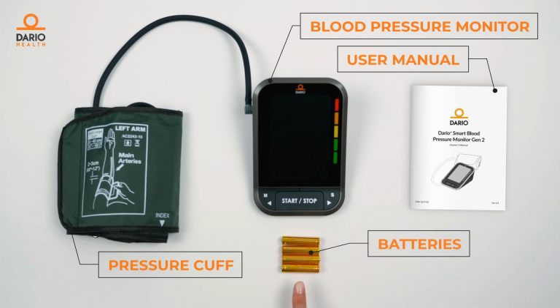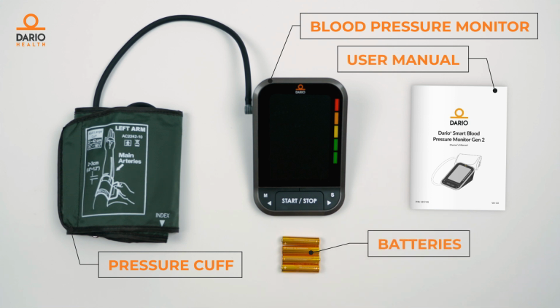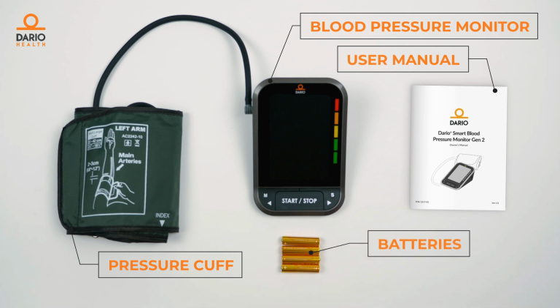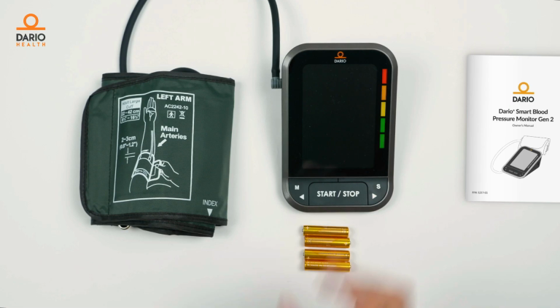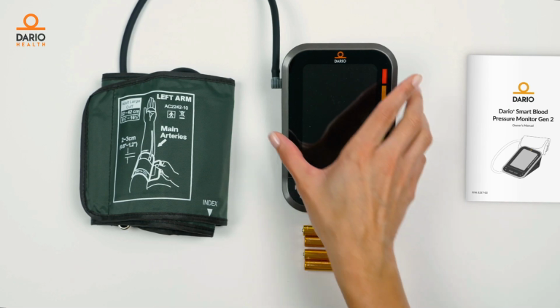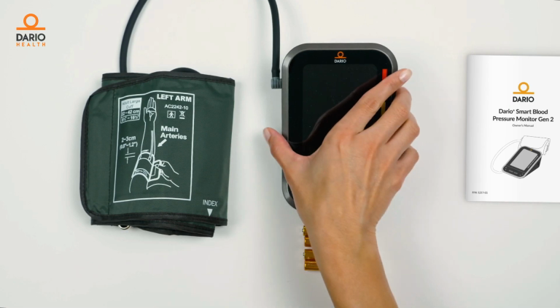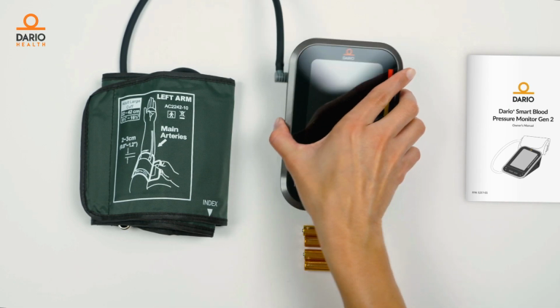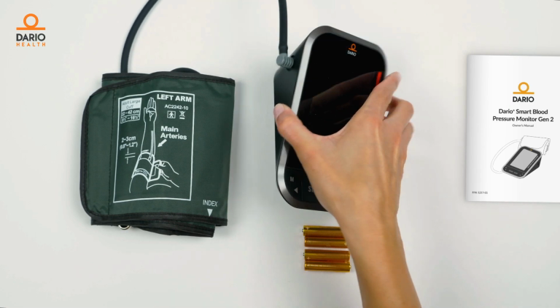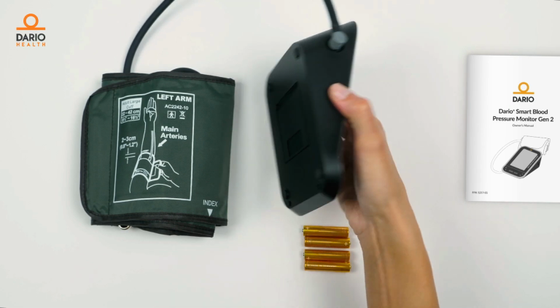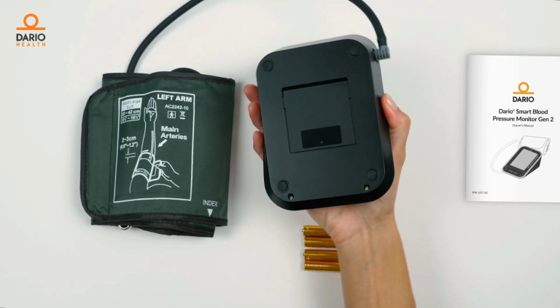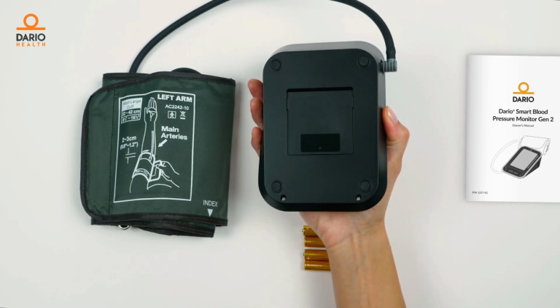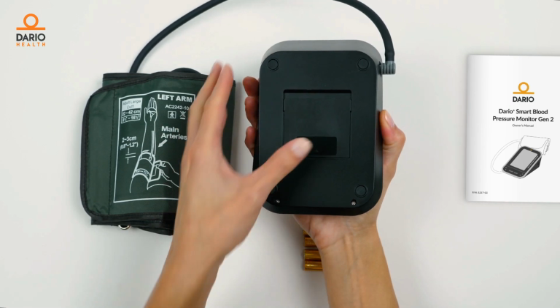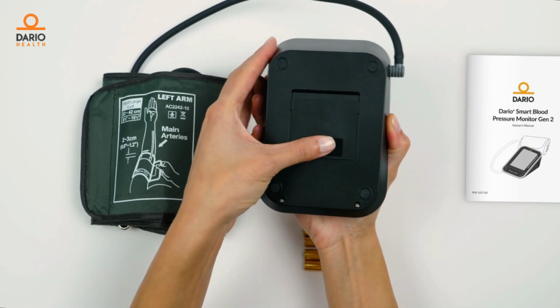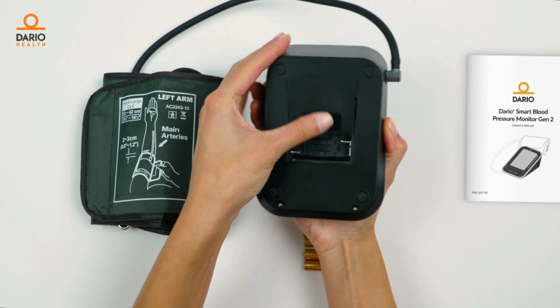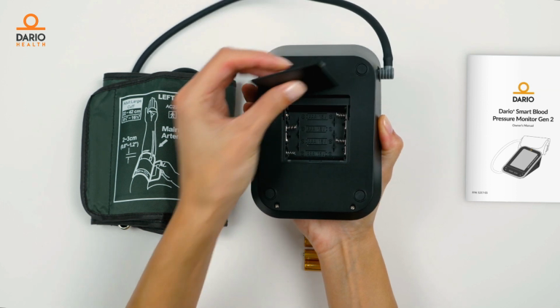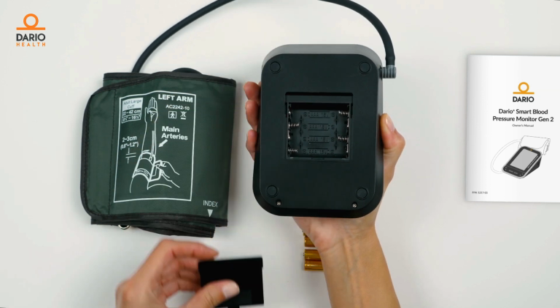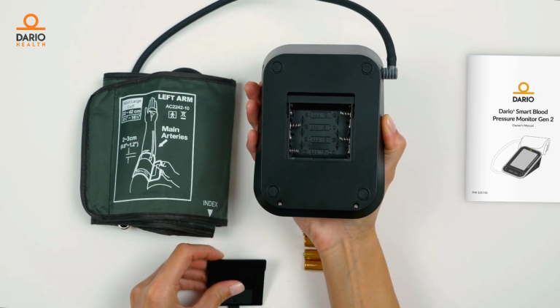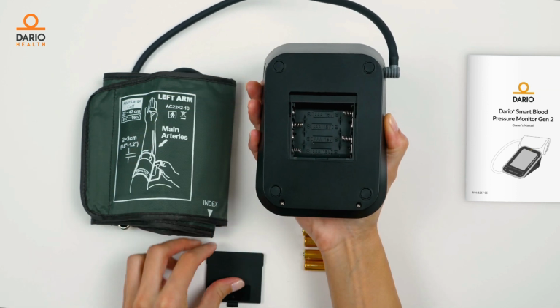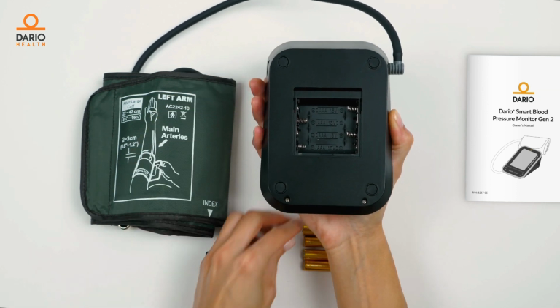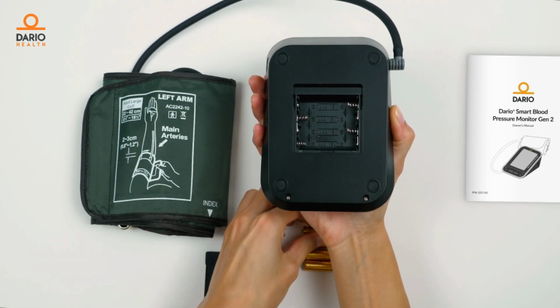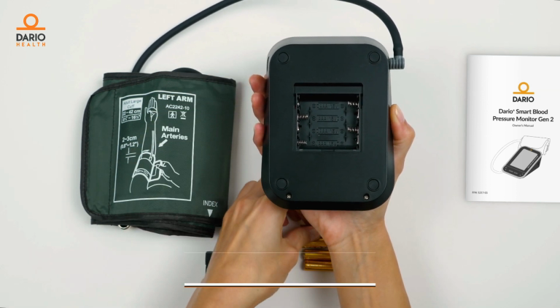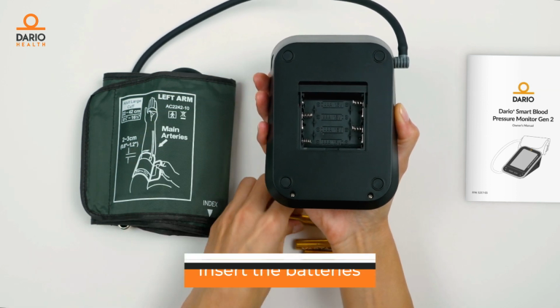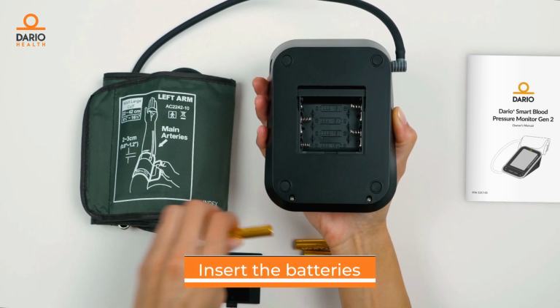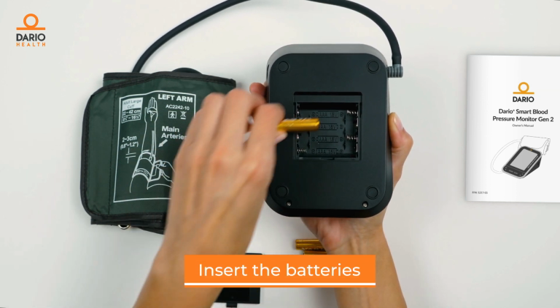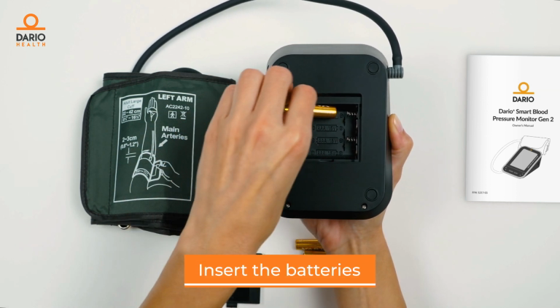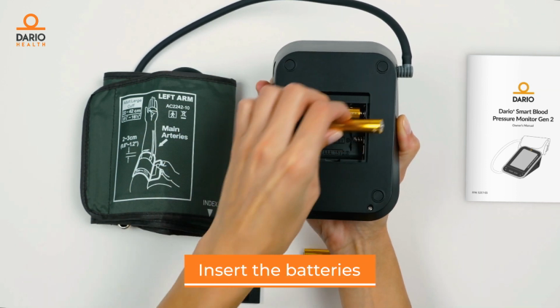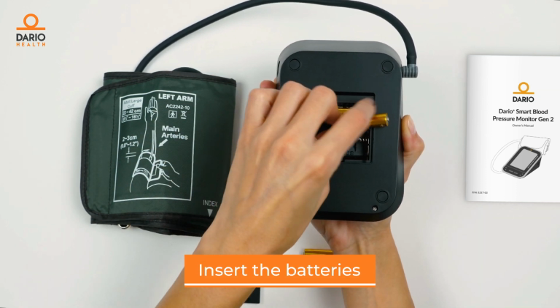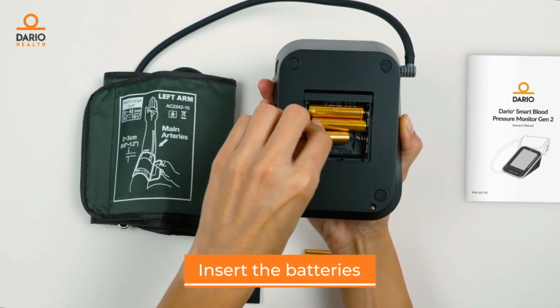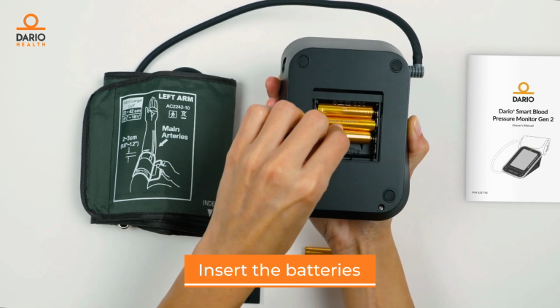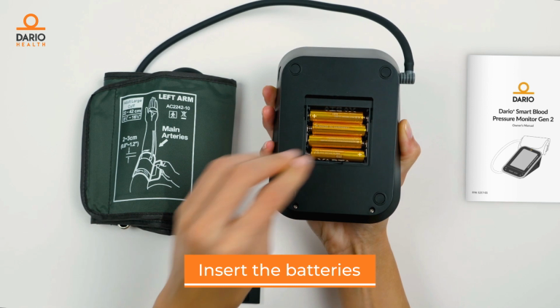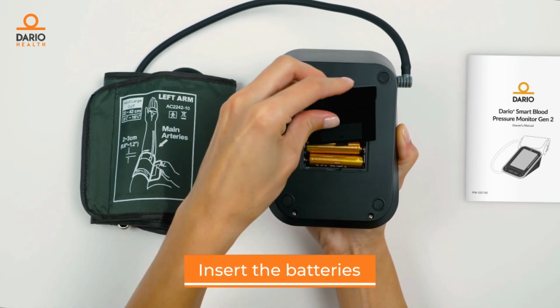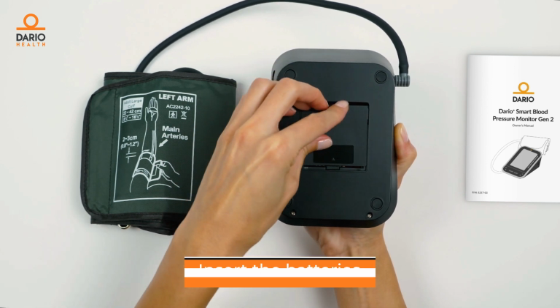Let's set it up now. First things first, open the cover on the back of the Dario blood pressure monitor. Insert the batteries and close the cover.